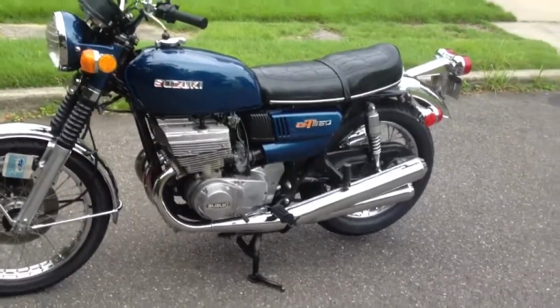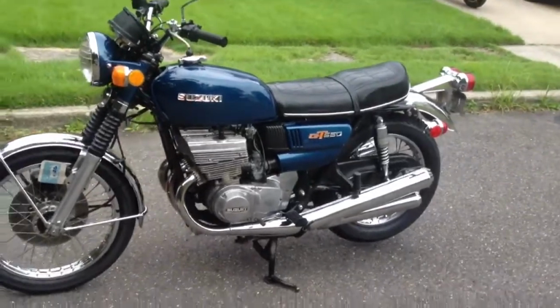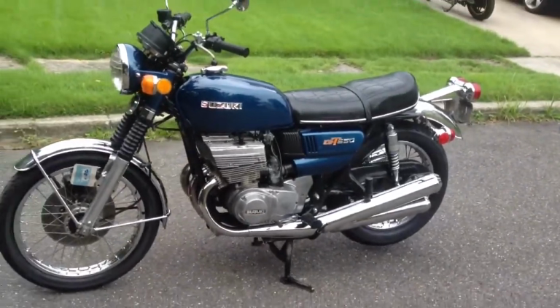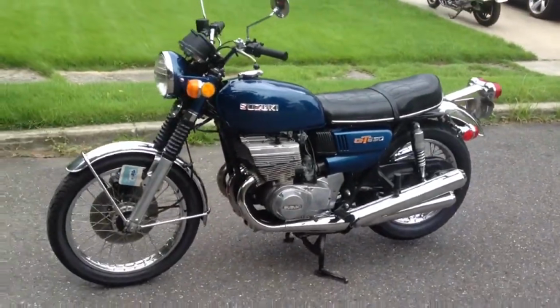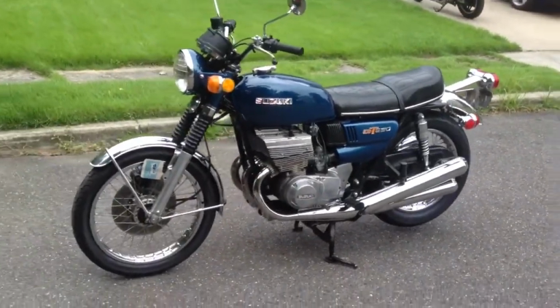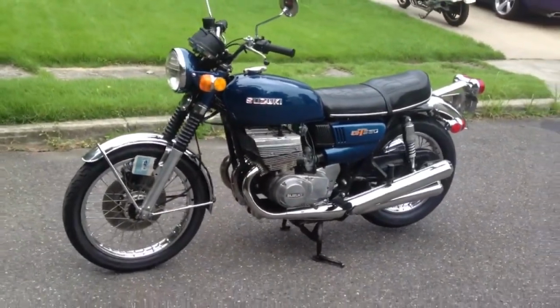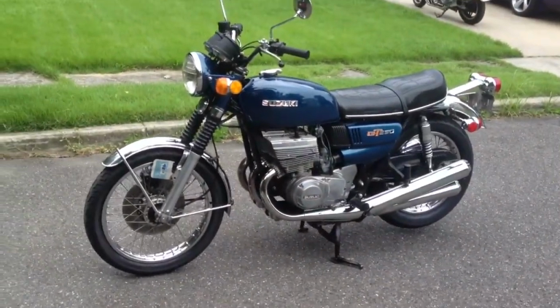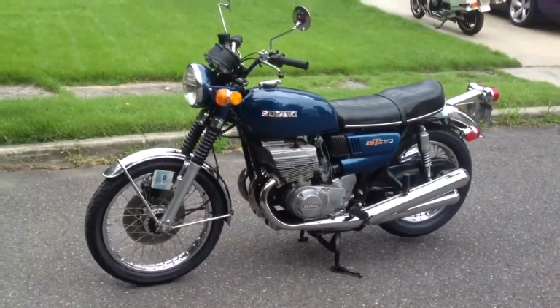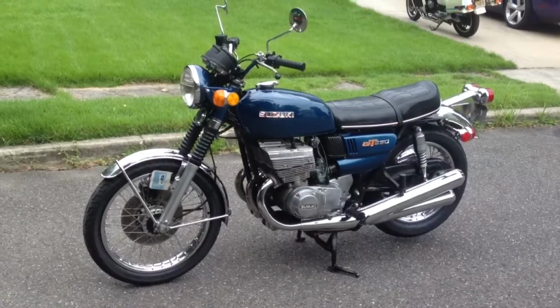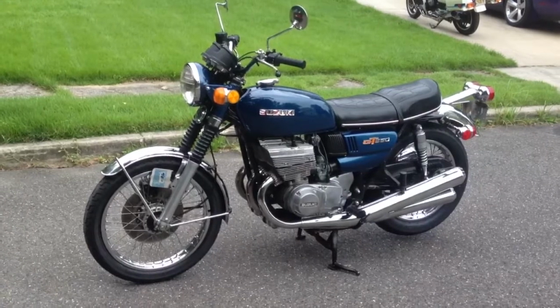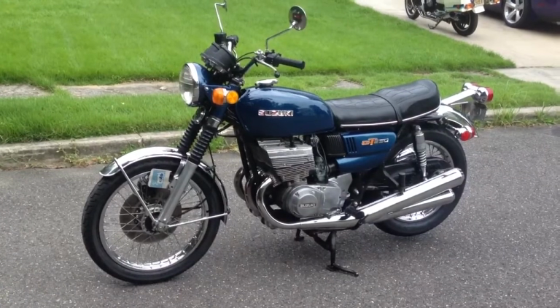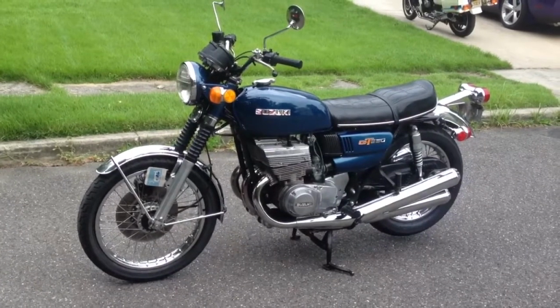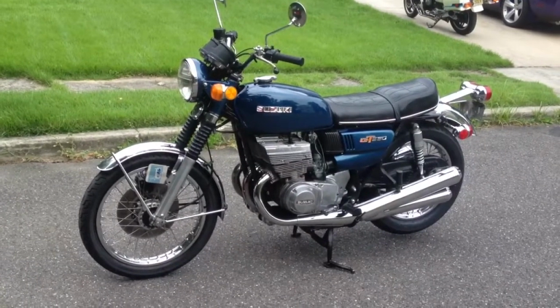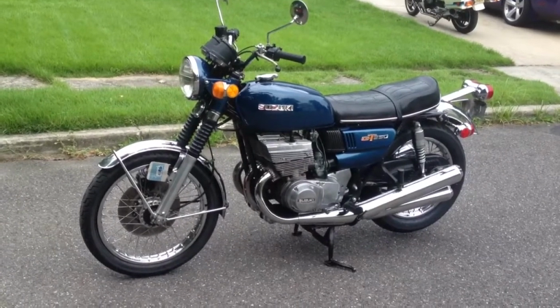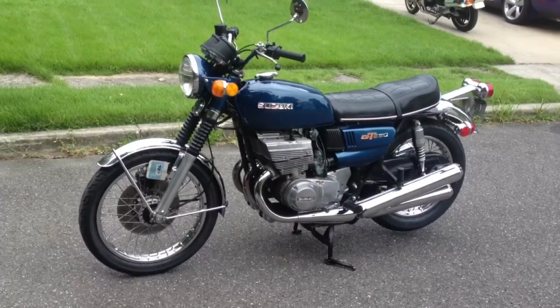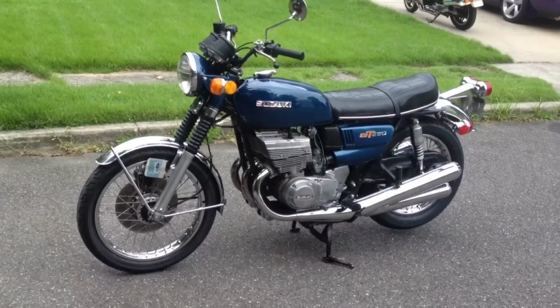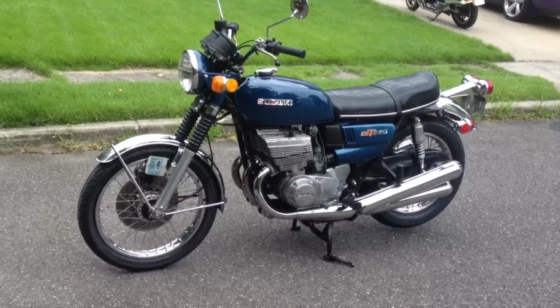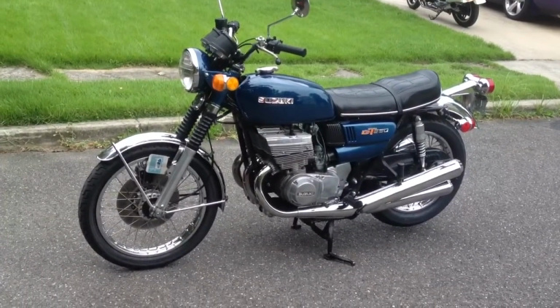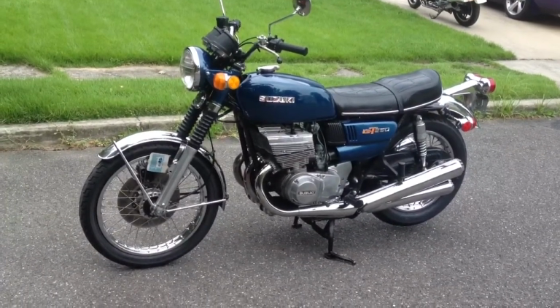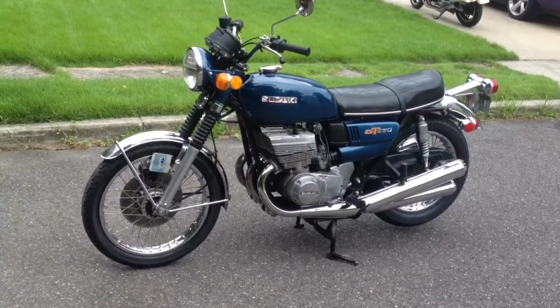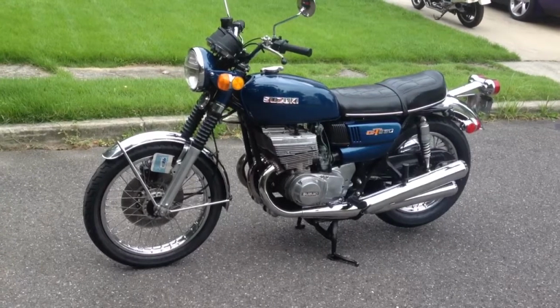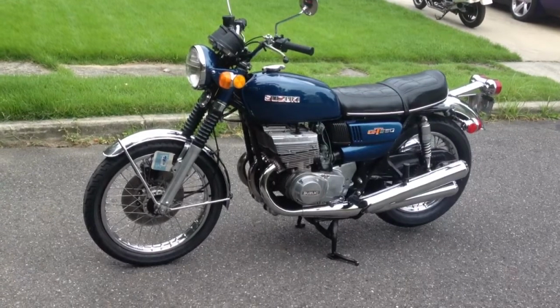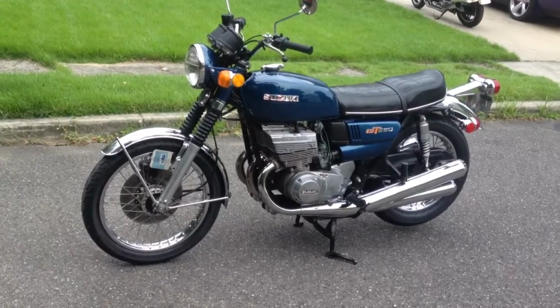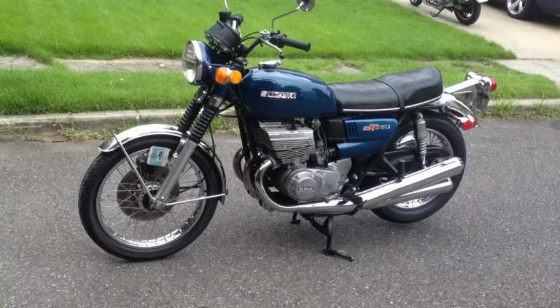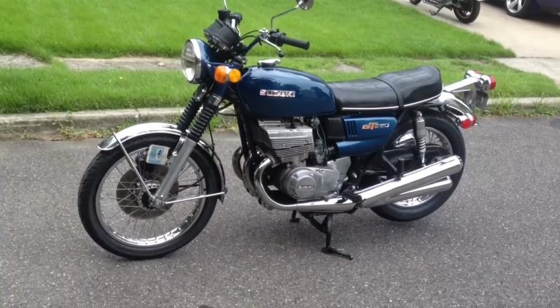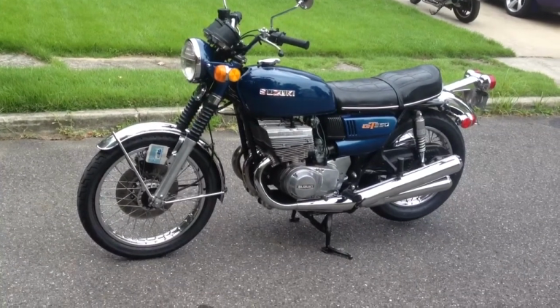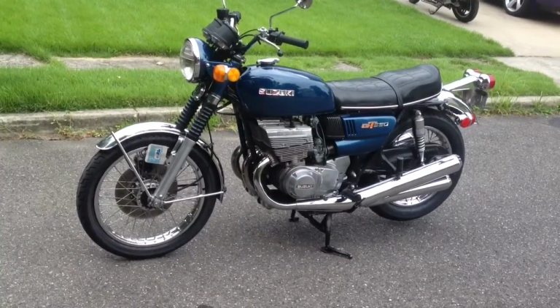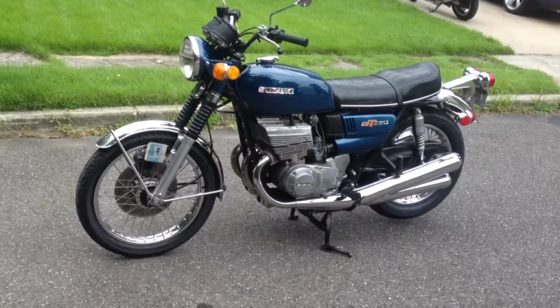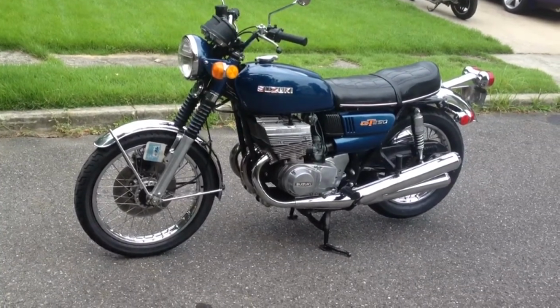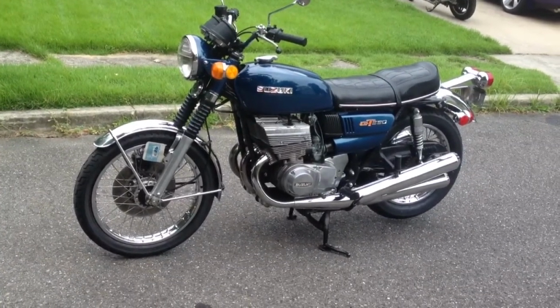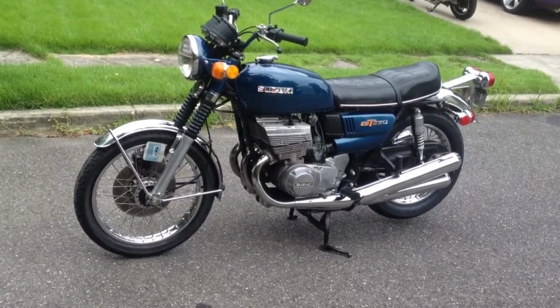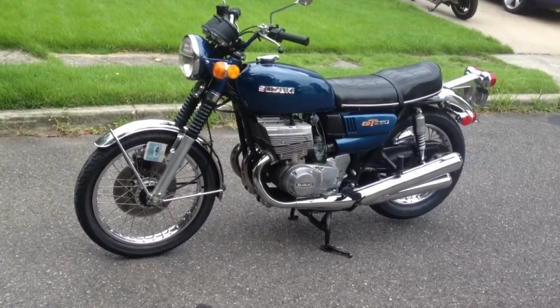We're going to give you a walk around on this 1973 Suzuki GT 750, a two-stroke triple. The bike is mostly original — 7,100, just under 7,100 original miles.